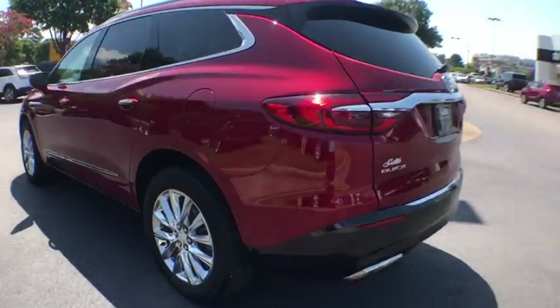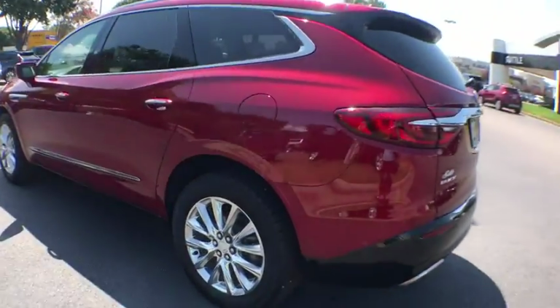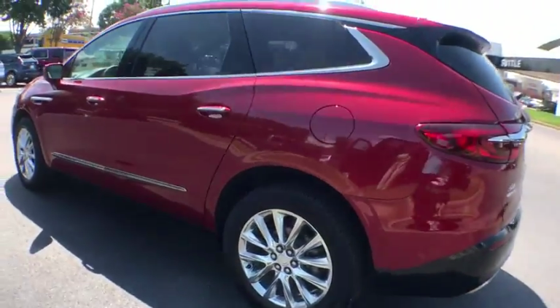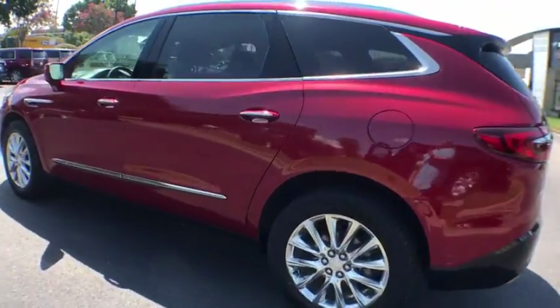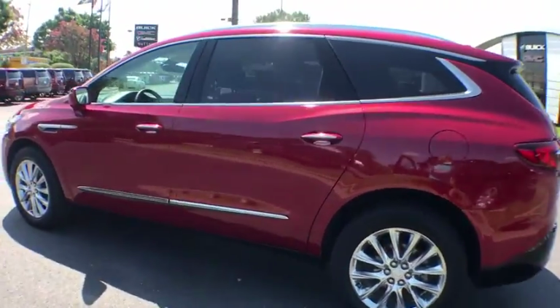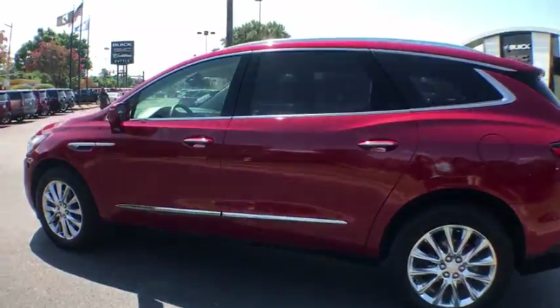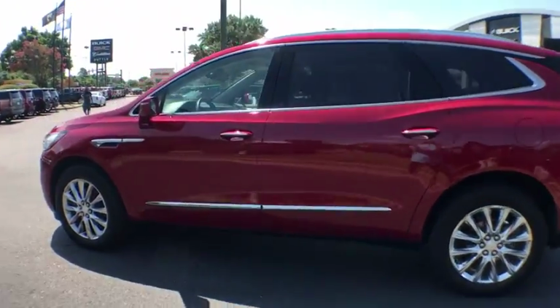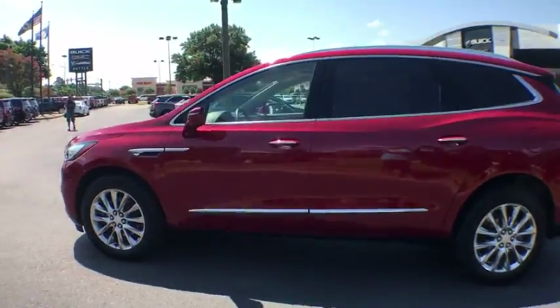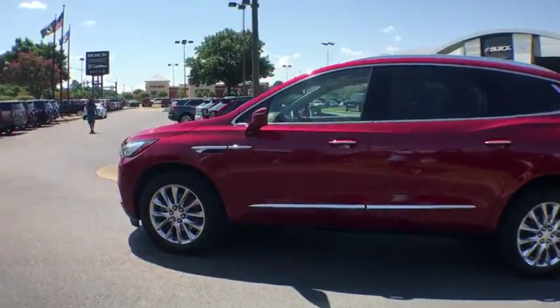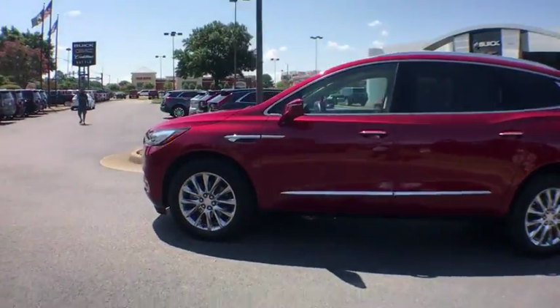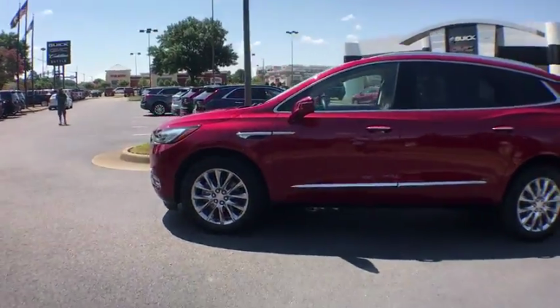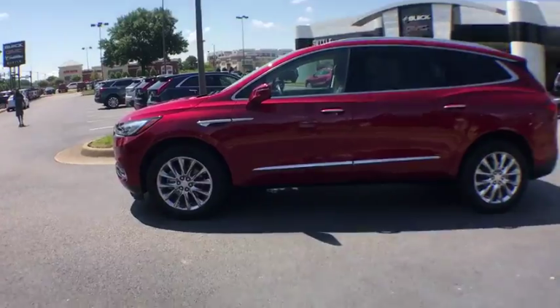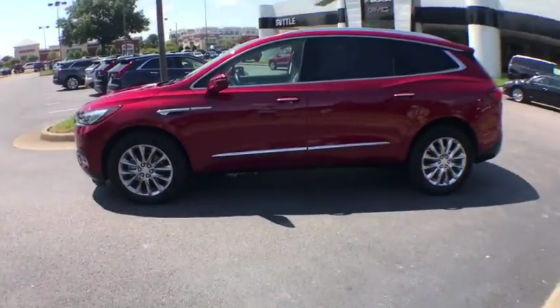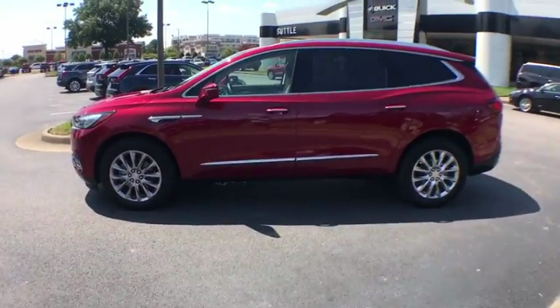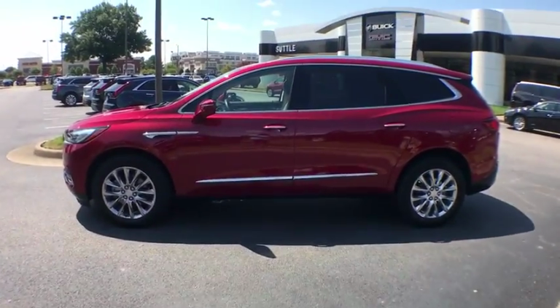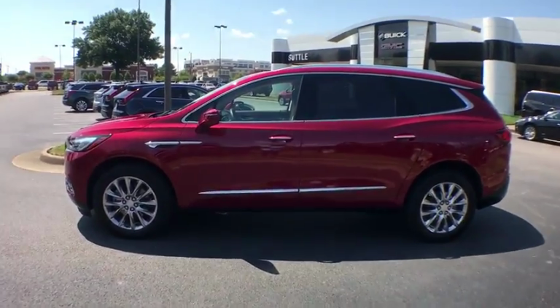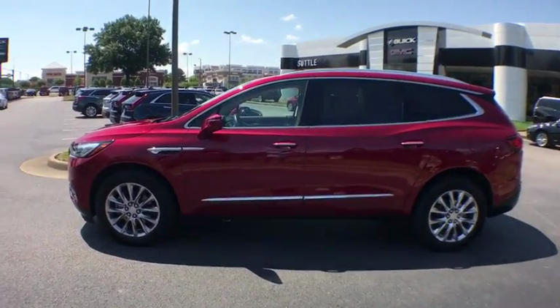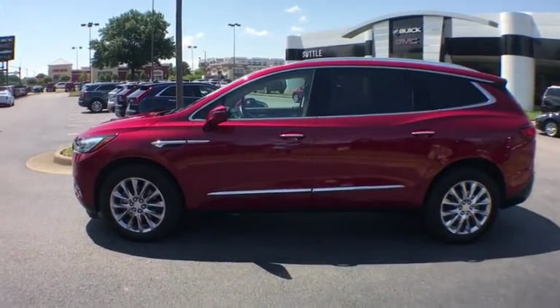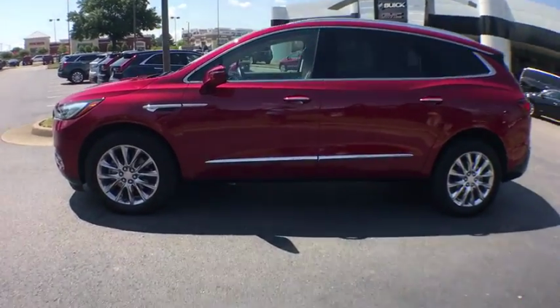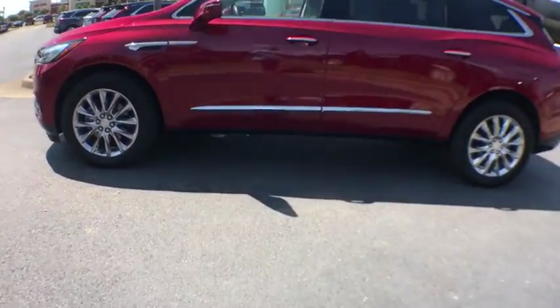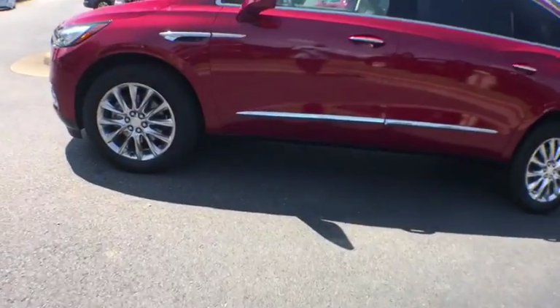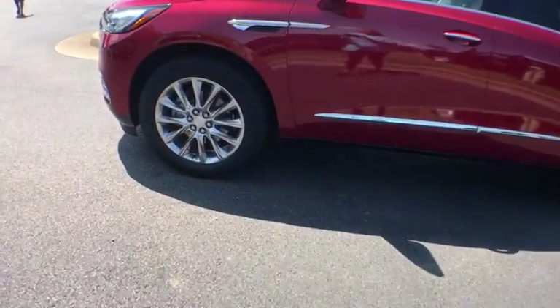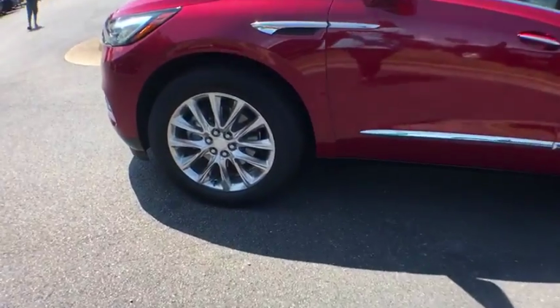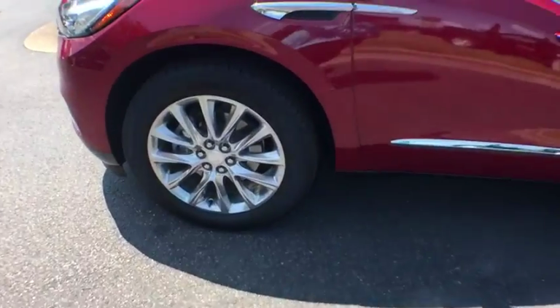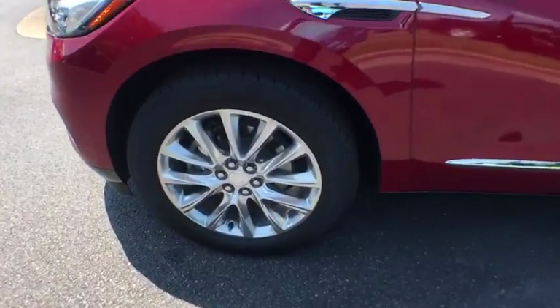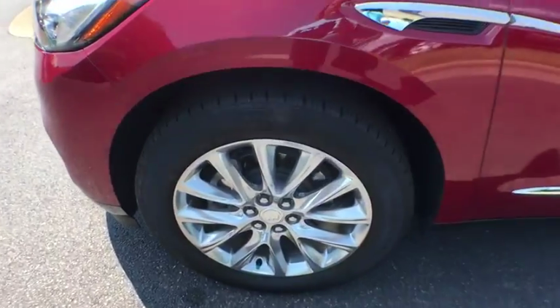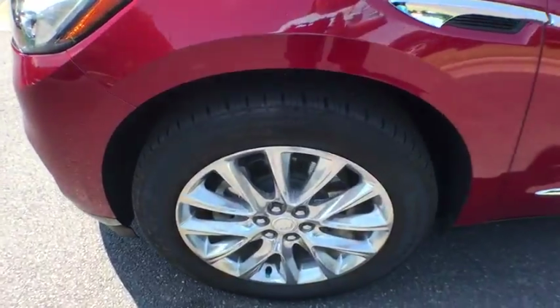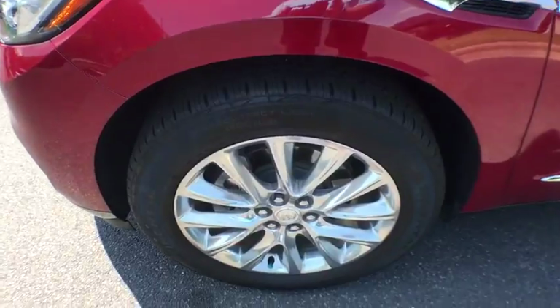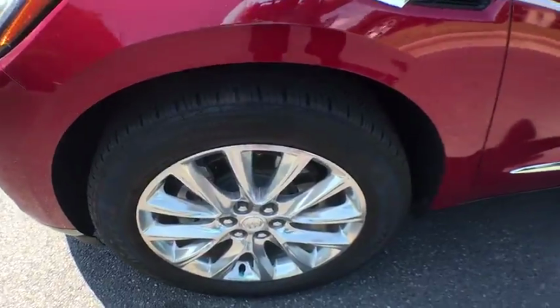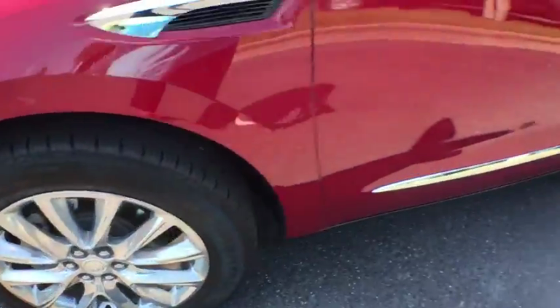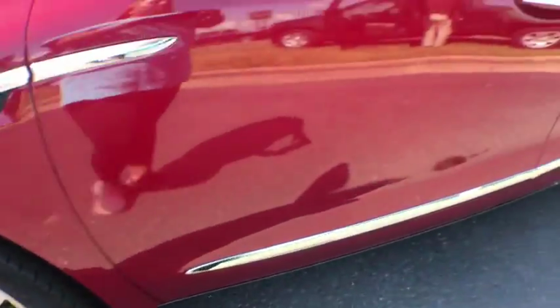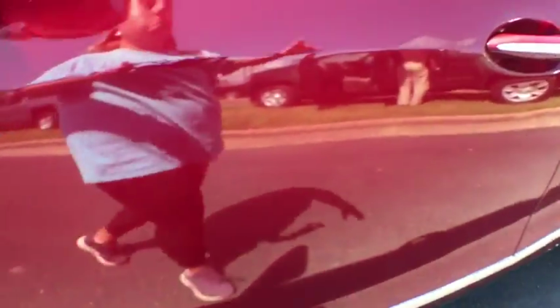Here are some of this vehicle's great options: navigation system, traction control, power passenger seat, power liftgate, leather-wrapped steering wheel, dual airbags, and power steering.